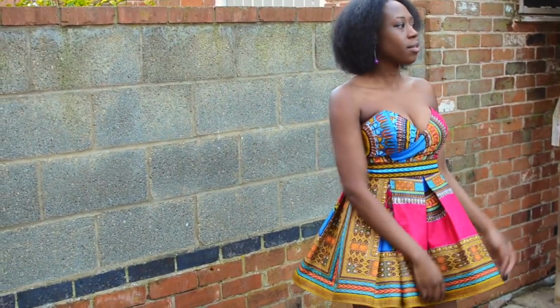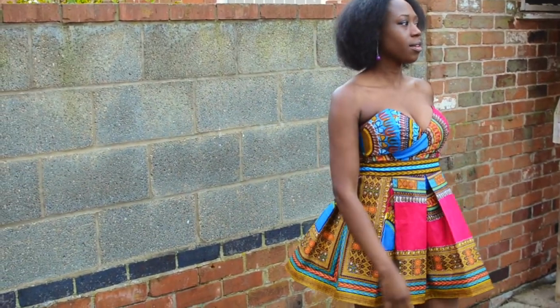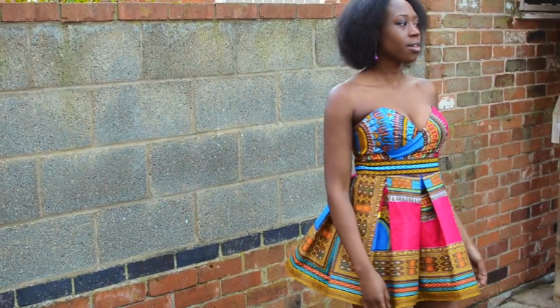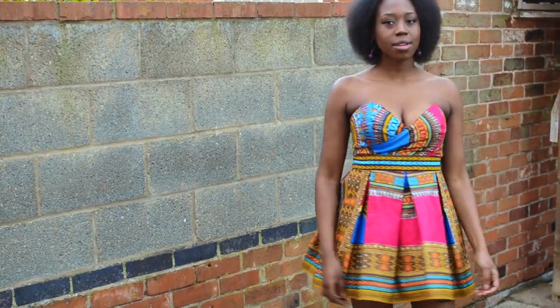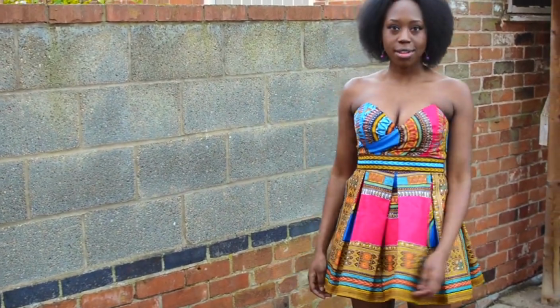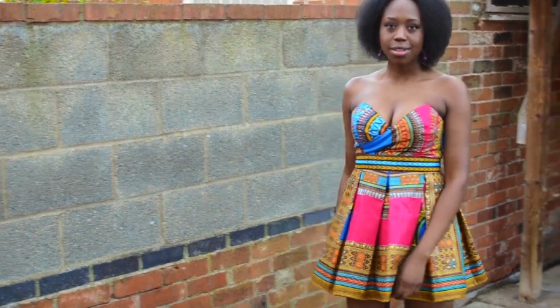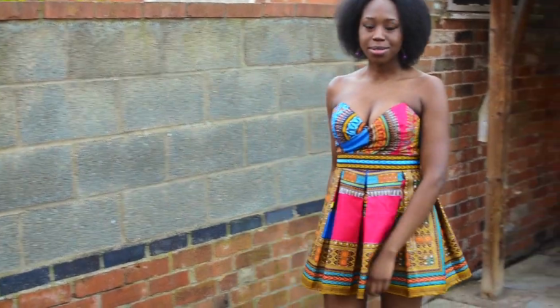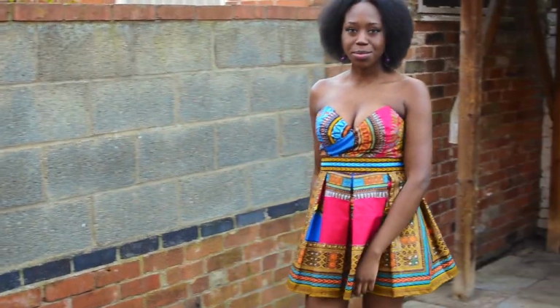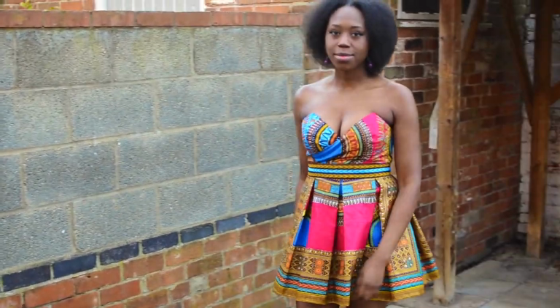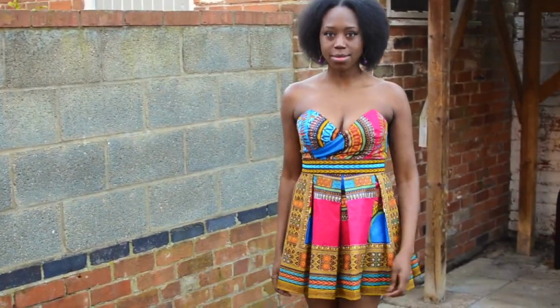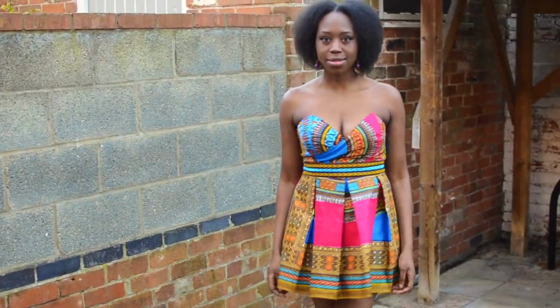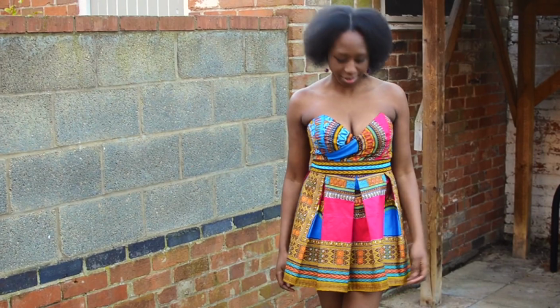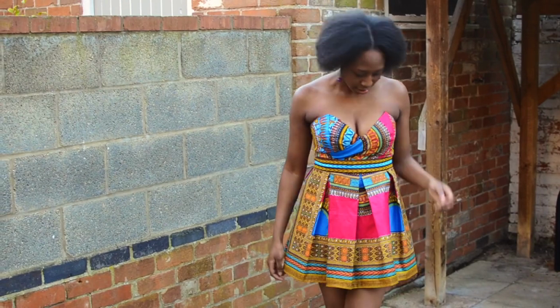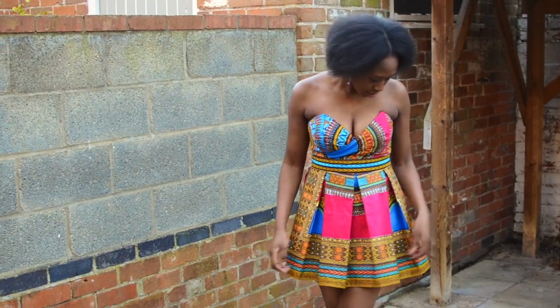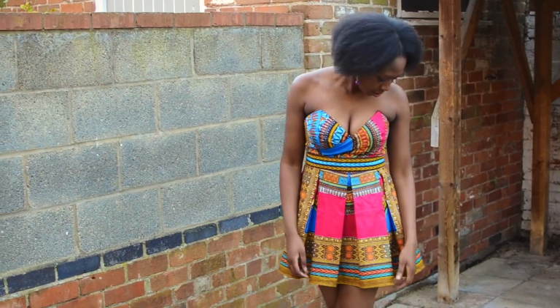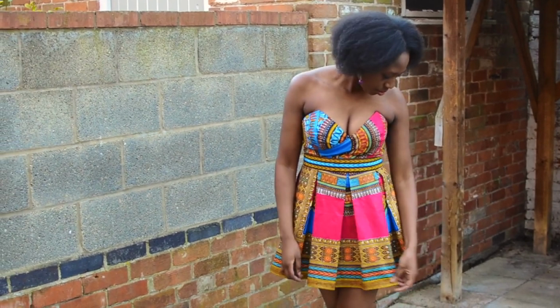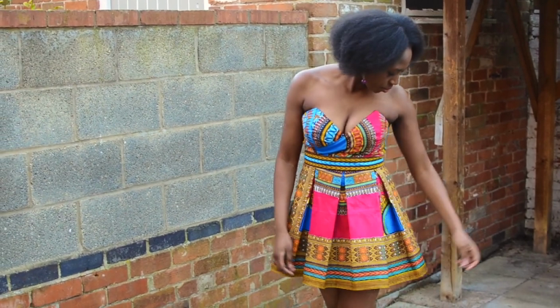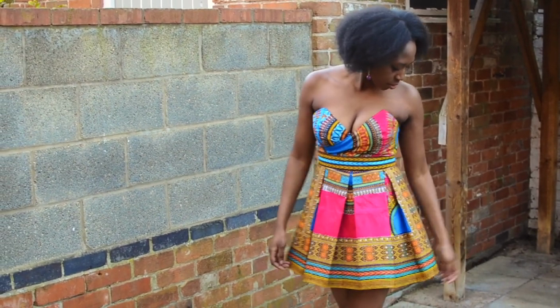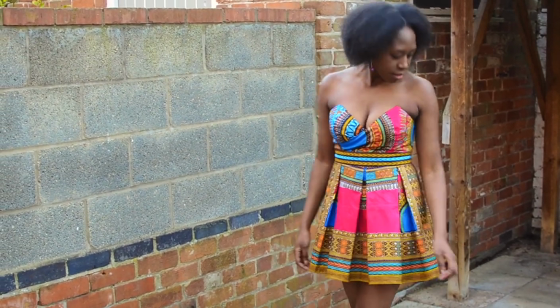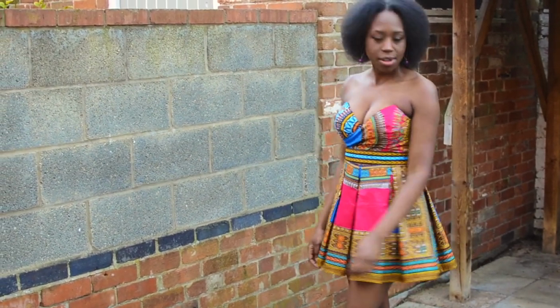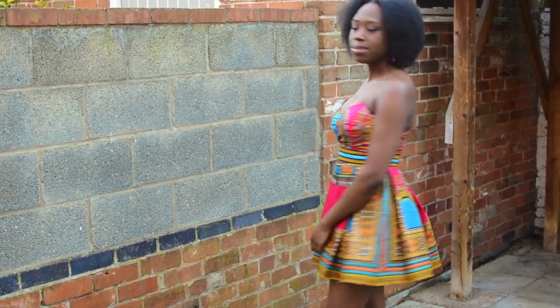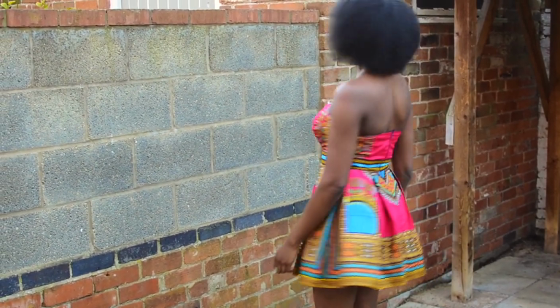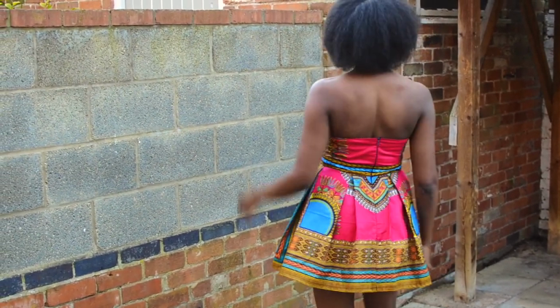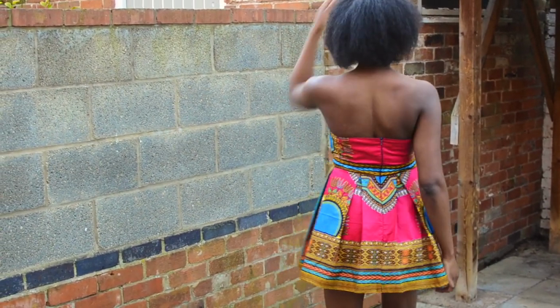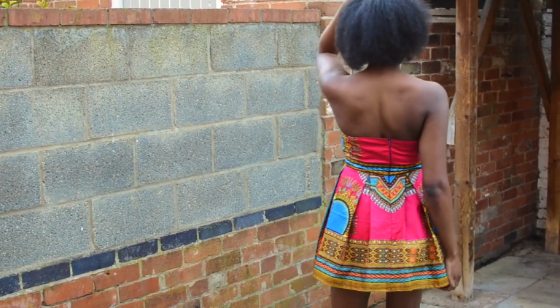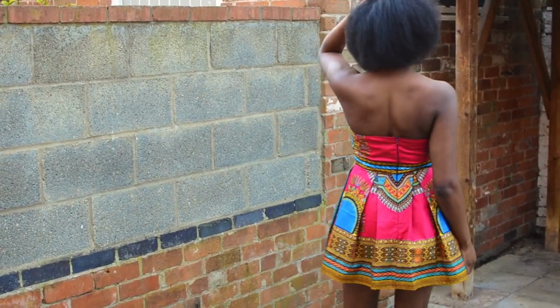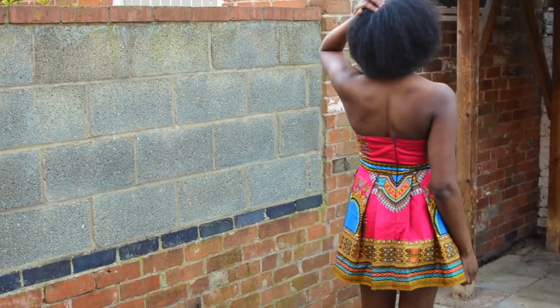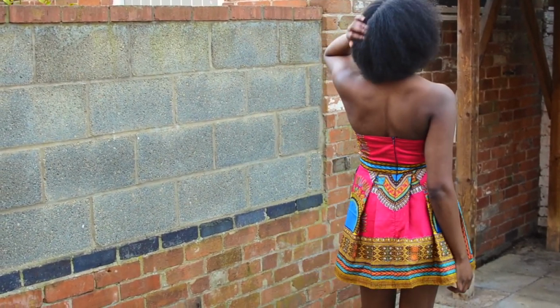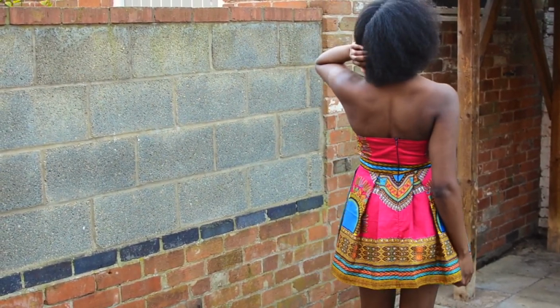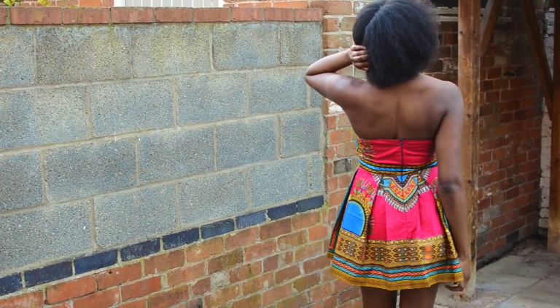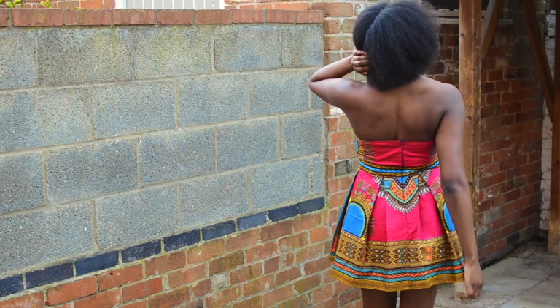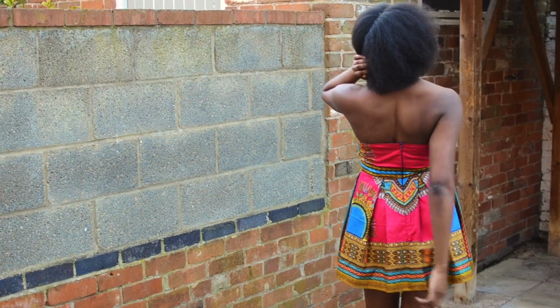This is my nighttime dress, which I absolutely love. The symmetry of the pattern placement on the dashiki really works, and I can see myself definitely wearing this somewhere special.